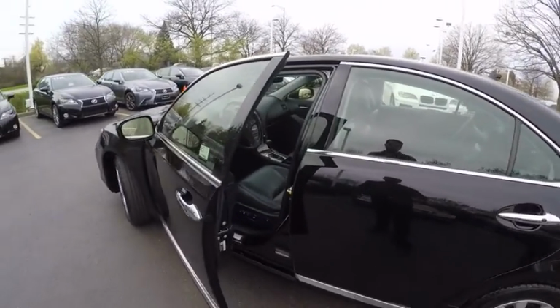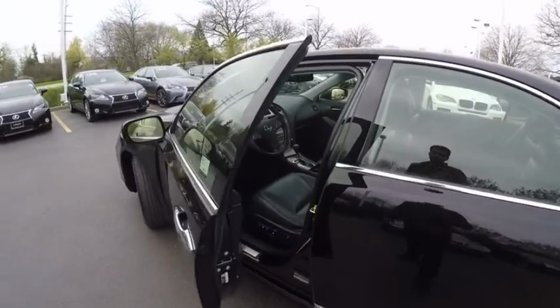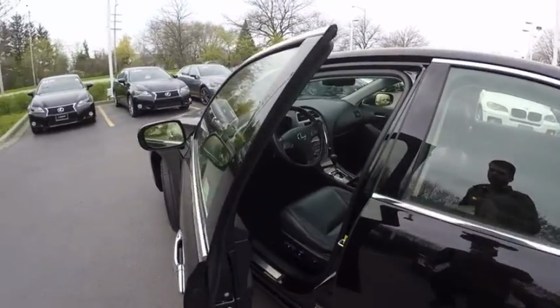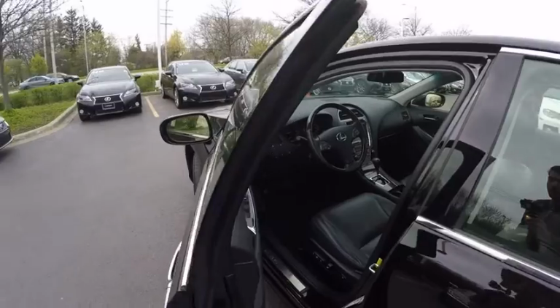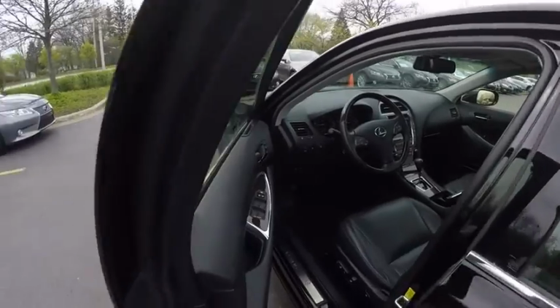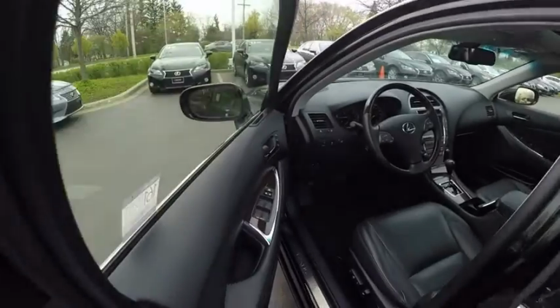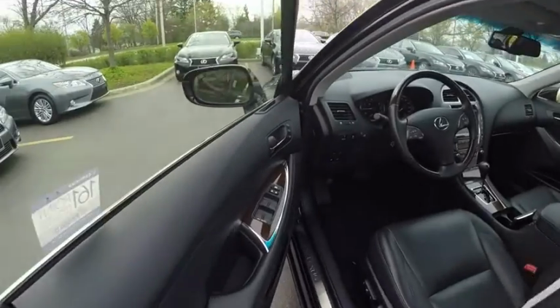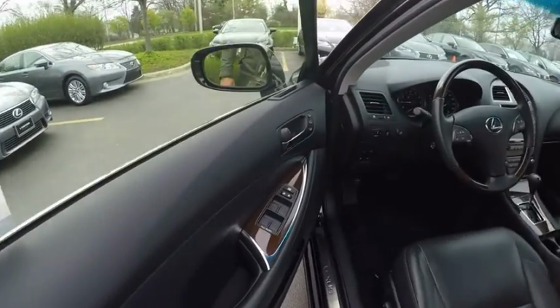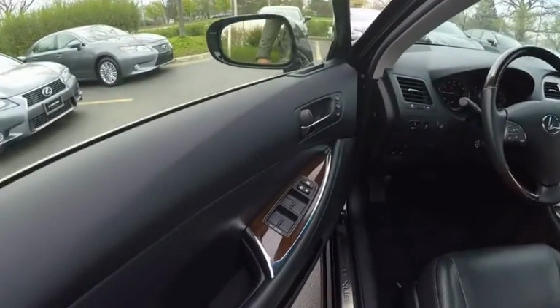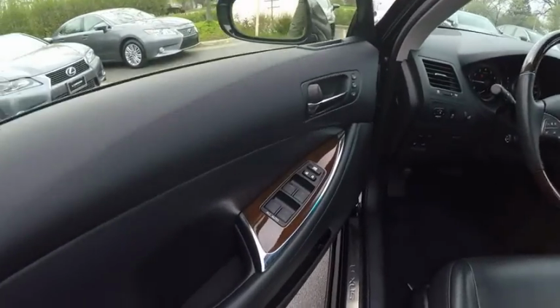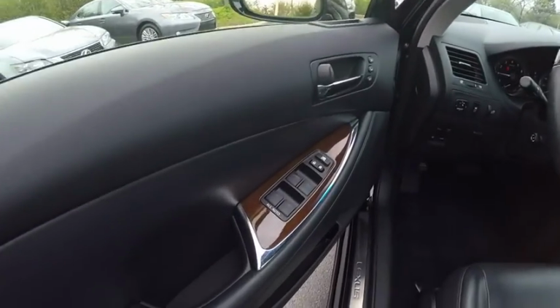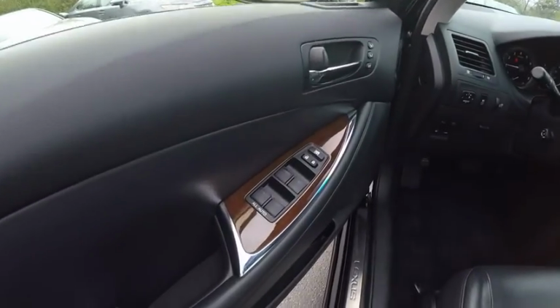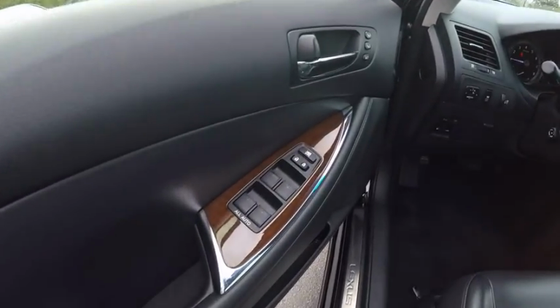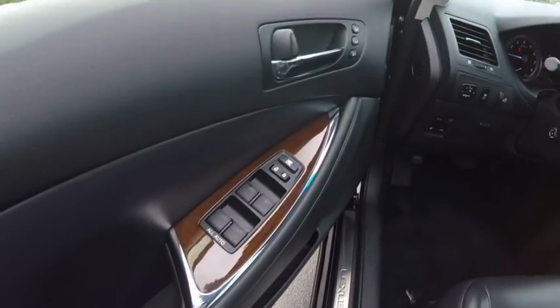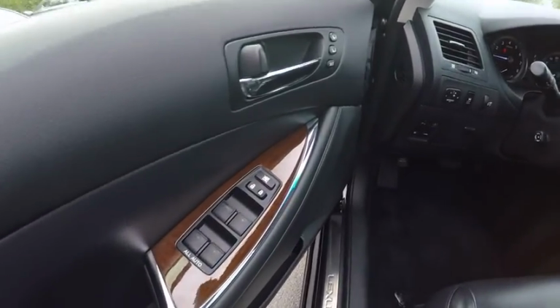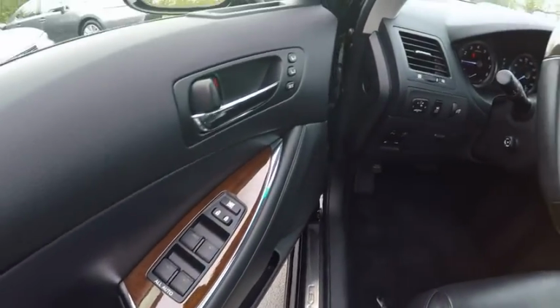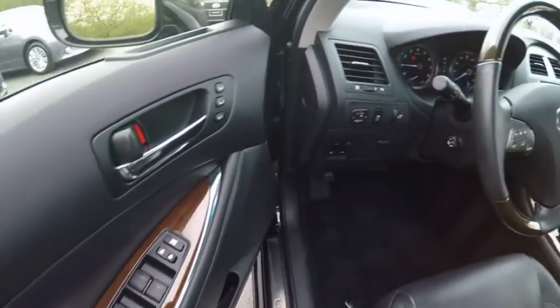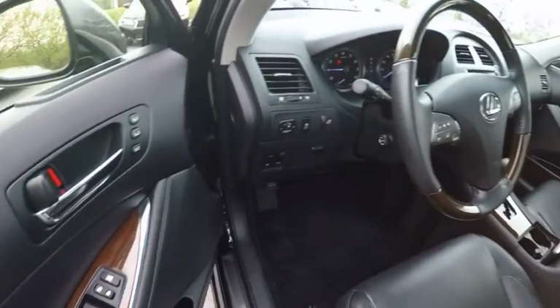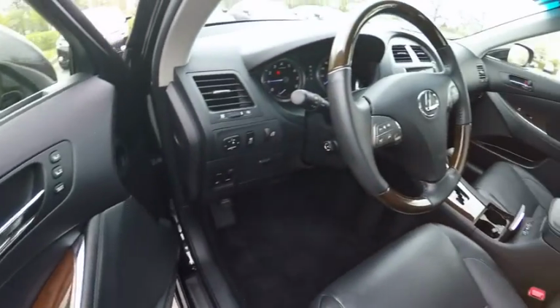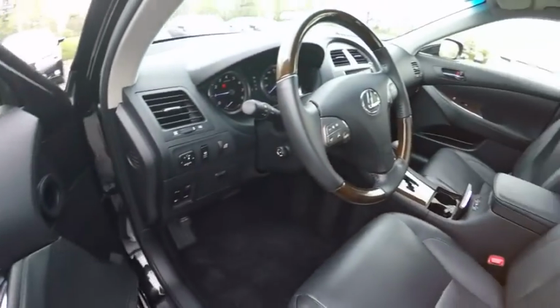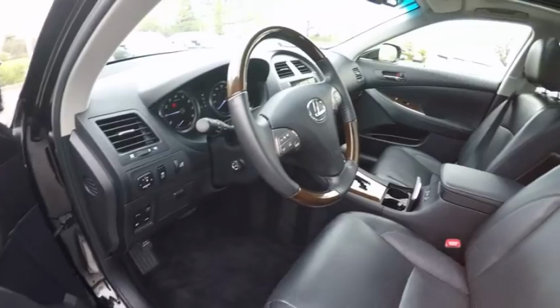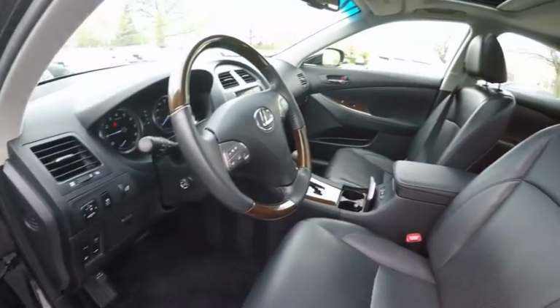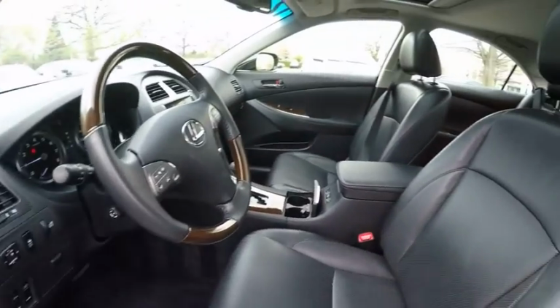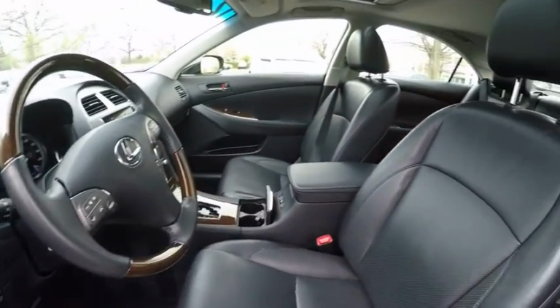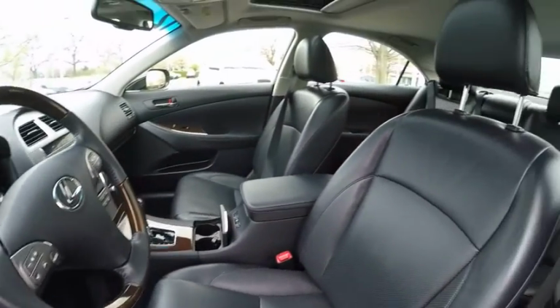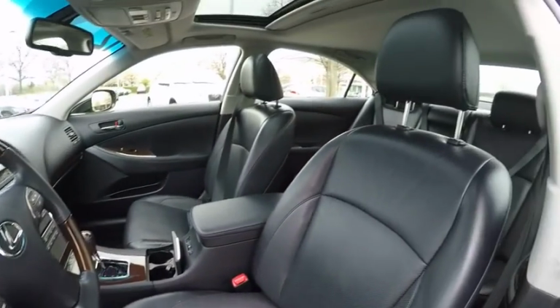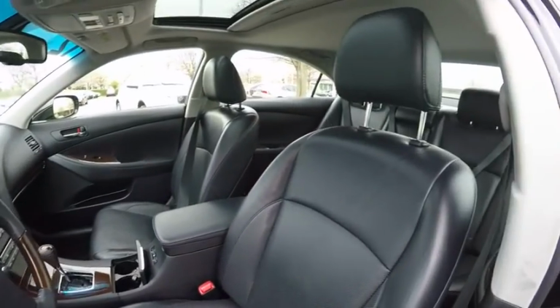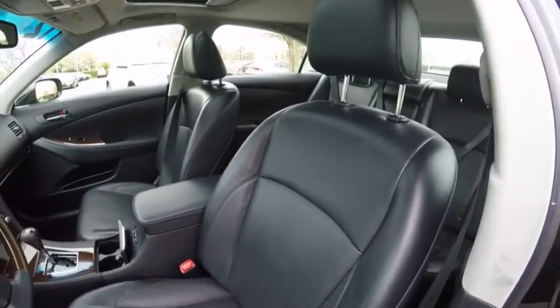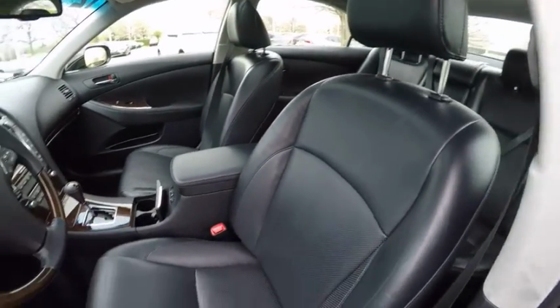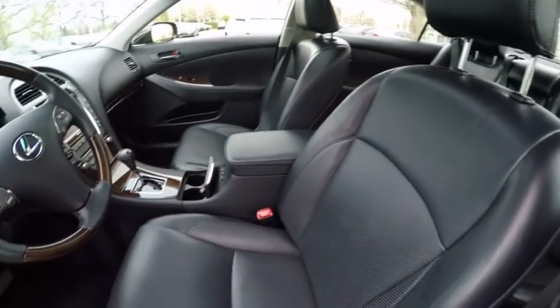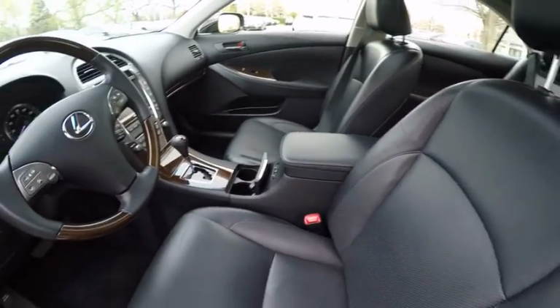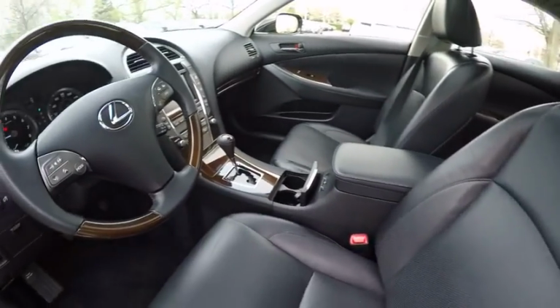Traction control, stability control, cruise control, fog lights, trip odometer, power door locks, compass, clock, daytime running lights.